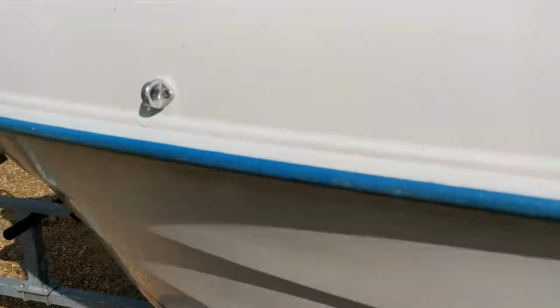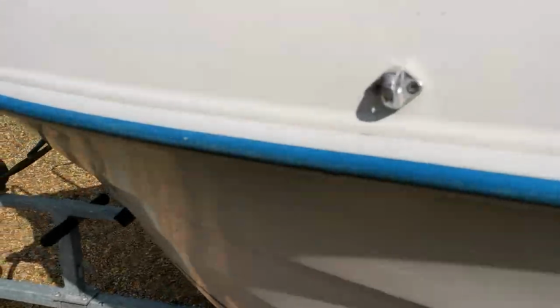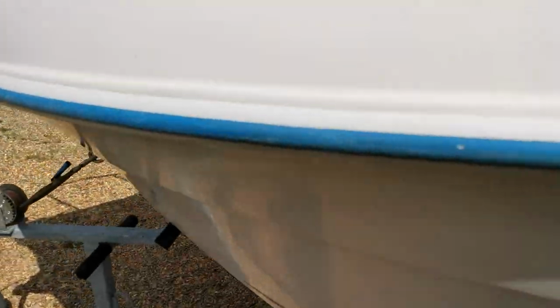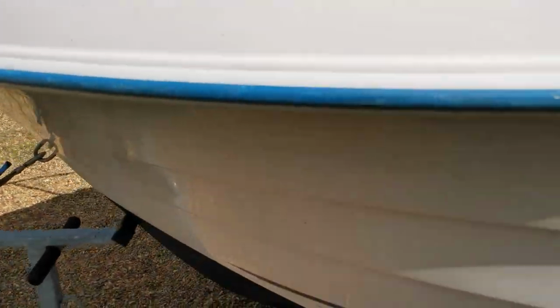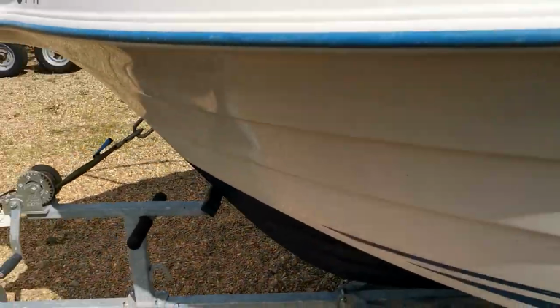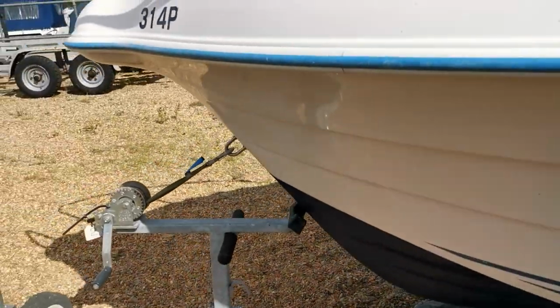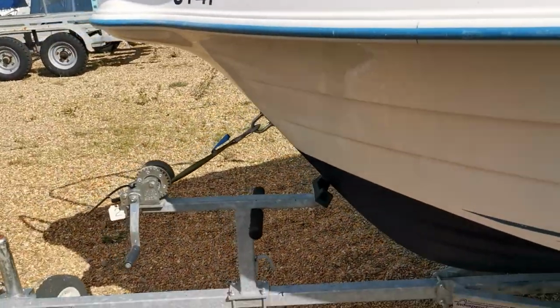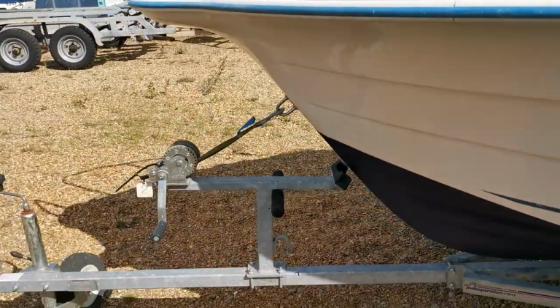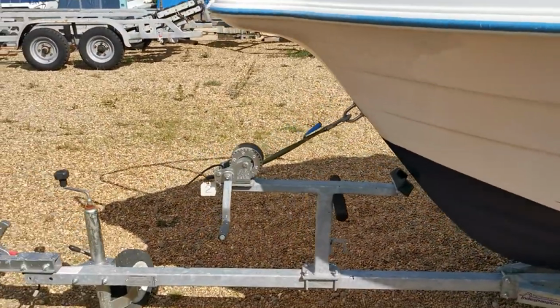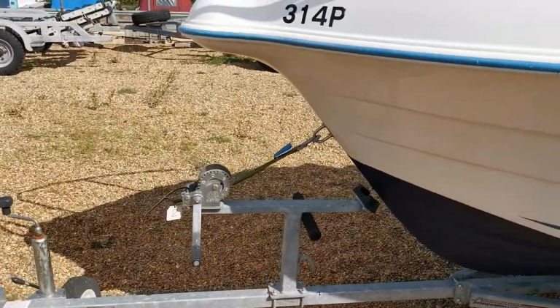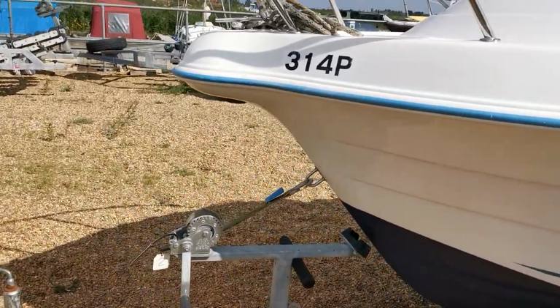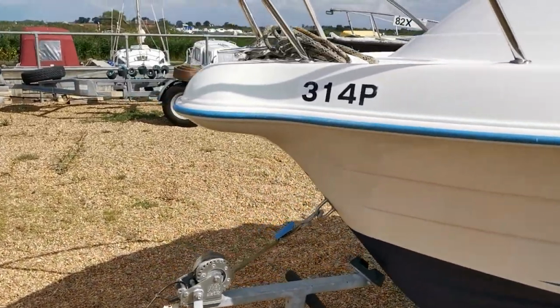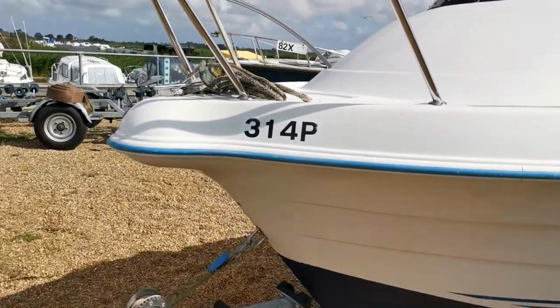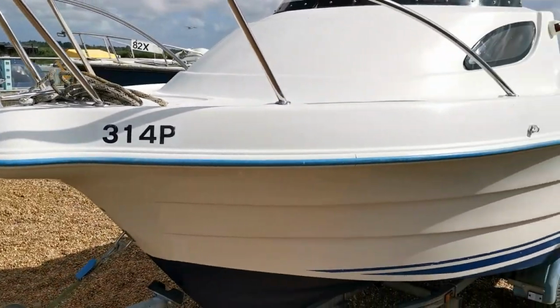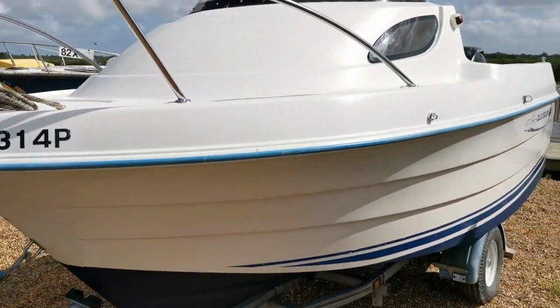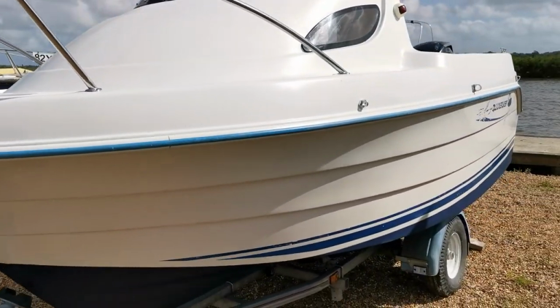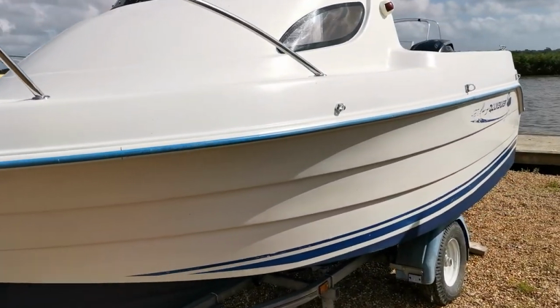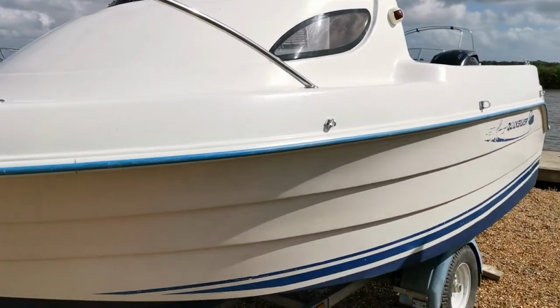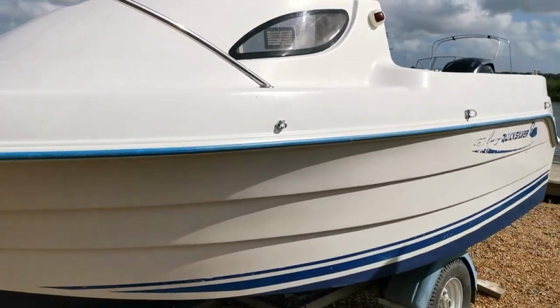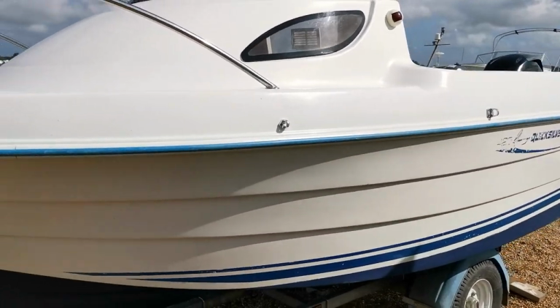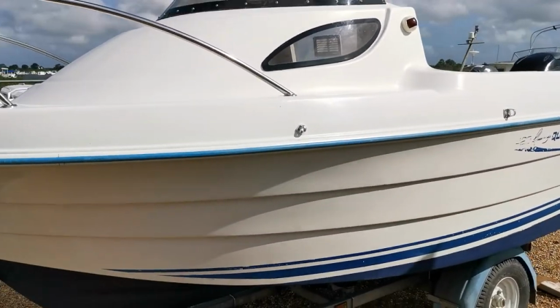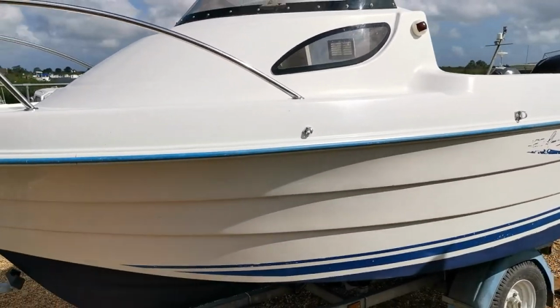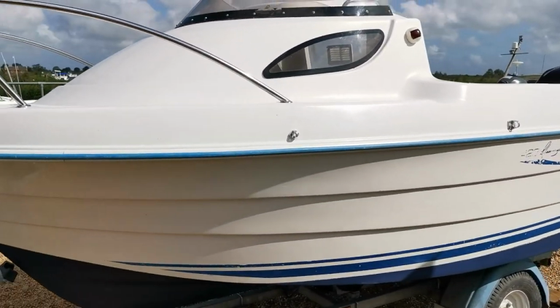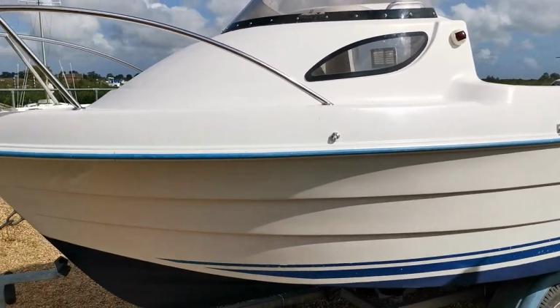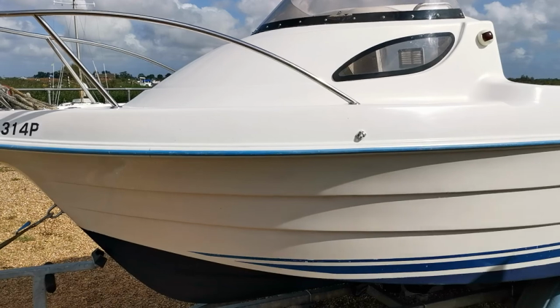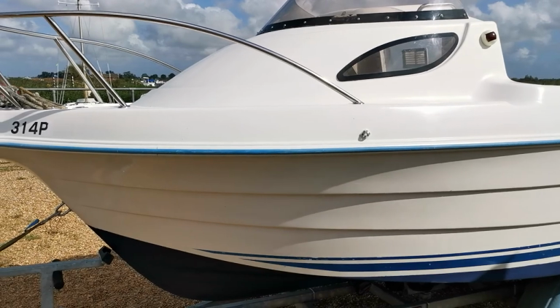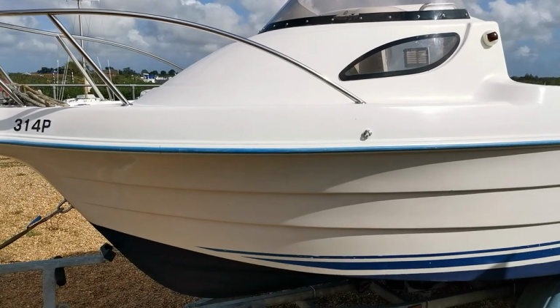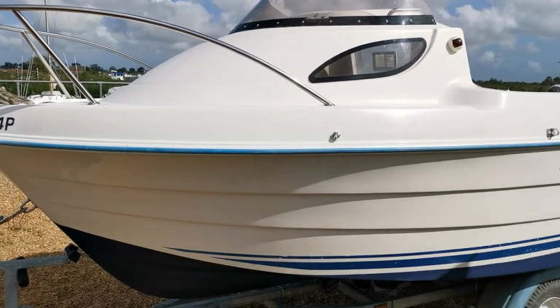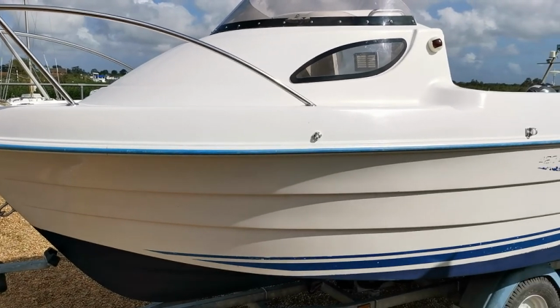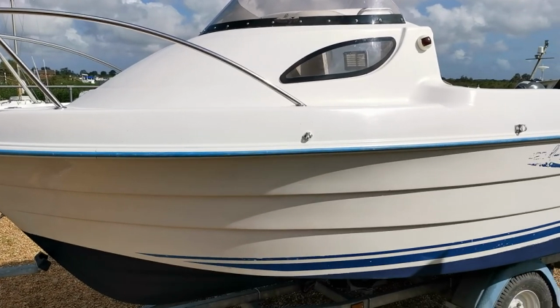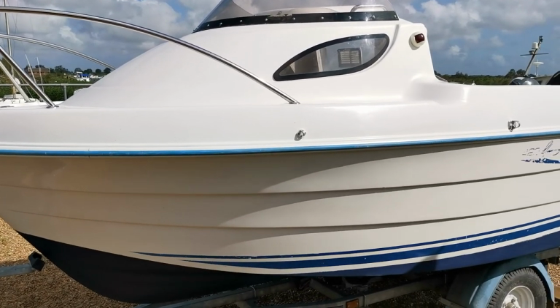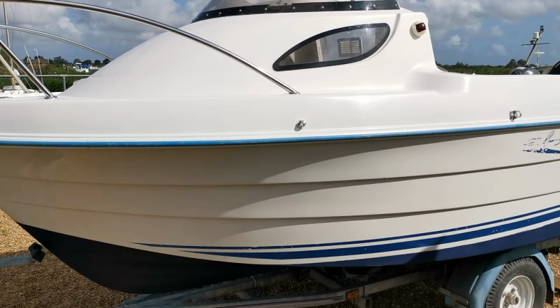Ideal little fishing boat, especially with the little Yamaha used as a trolling motor. And there she is — a little Quicksilver 420 Flamingo on the market with BoatshedNorfolk.com. Thank you very much for watching.